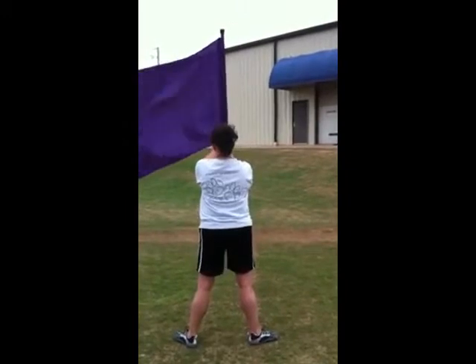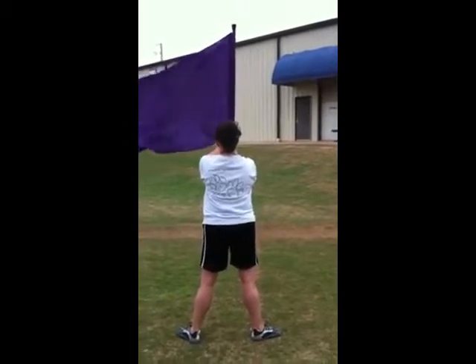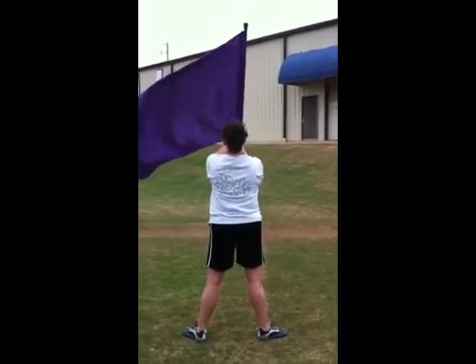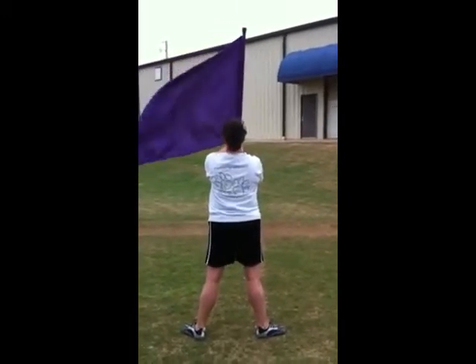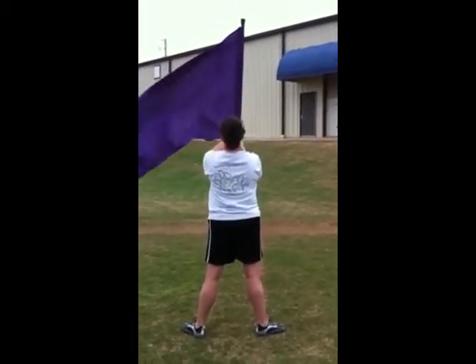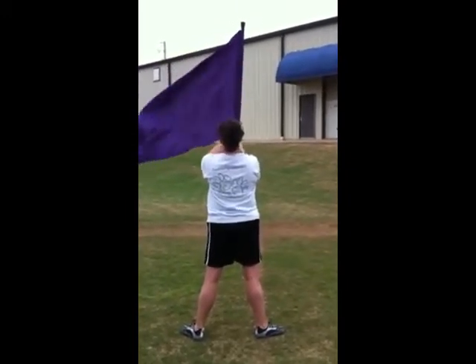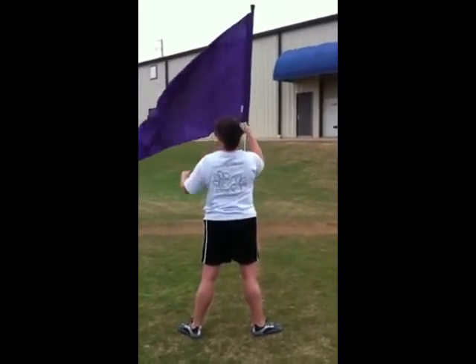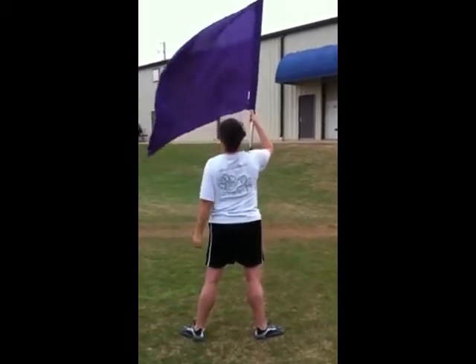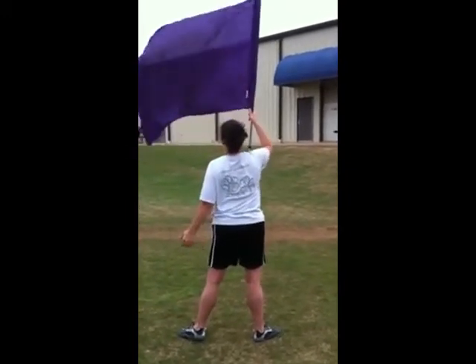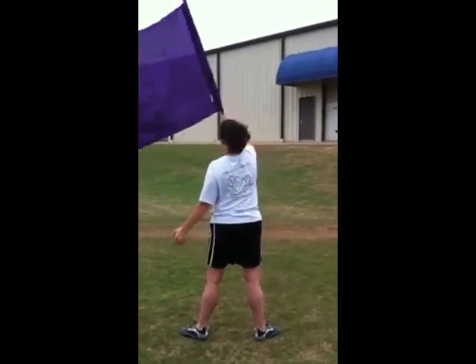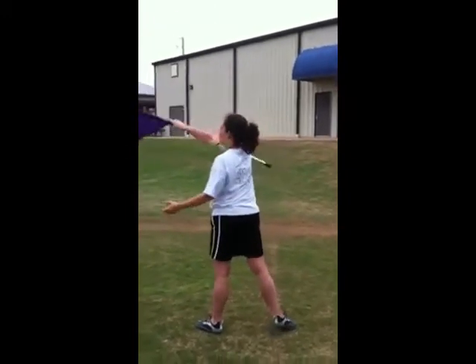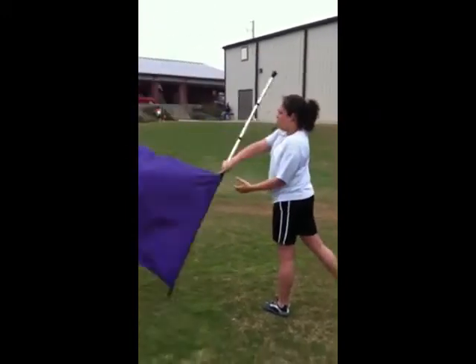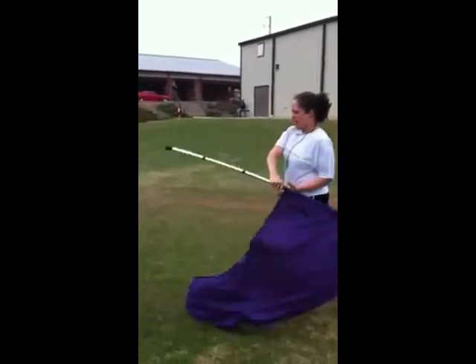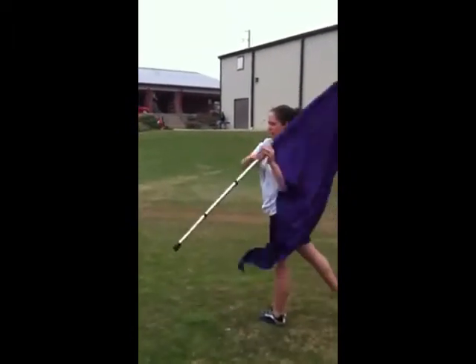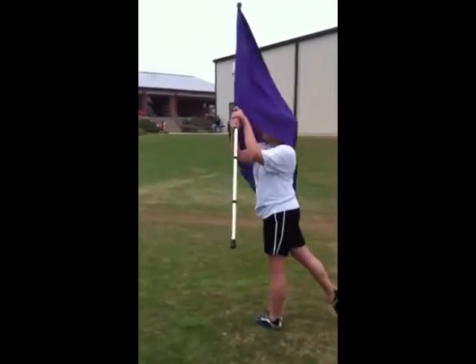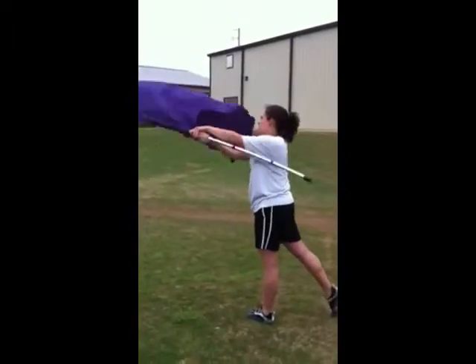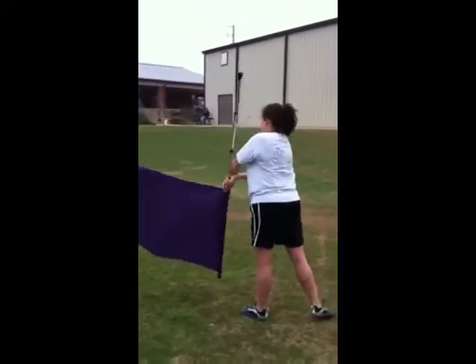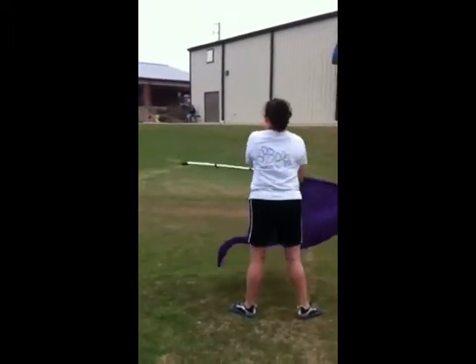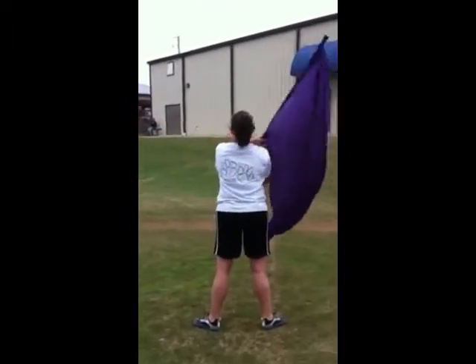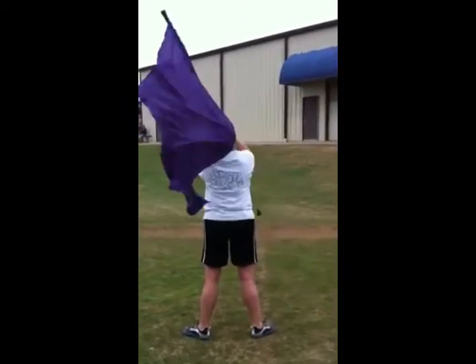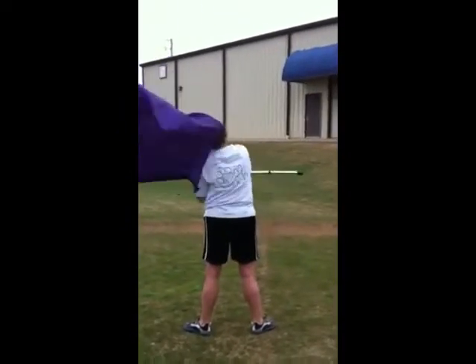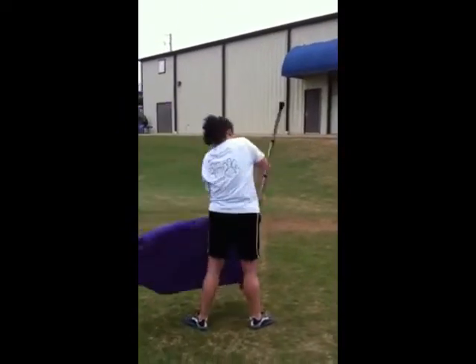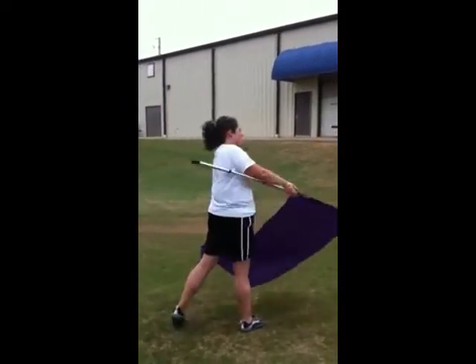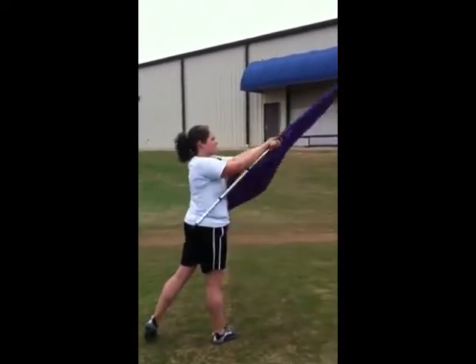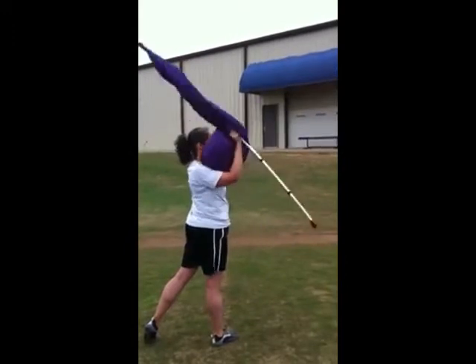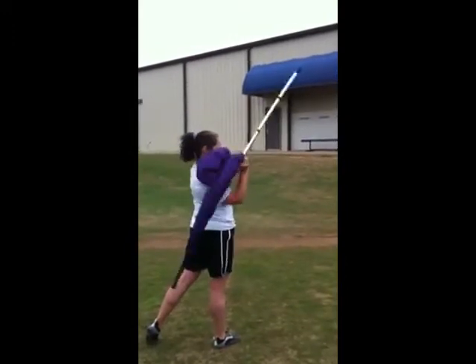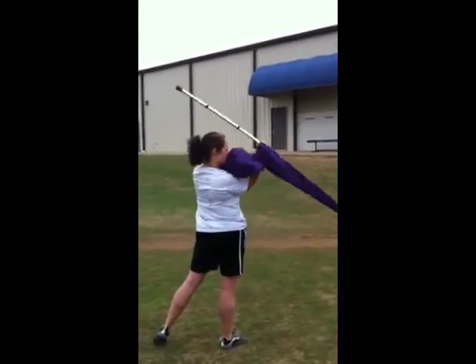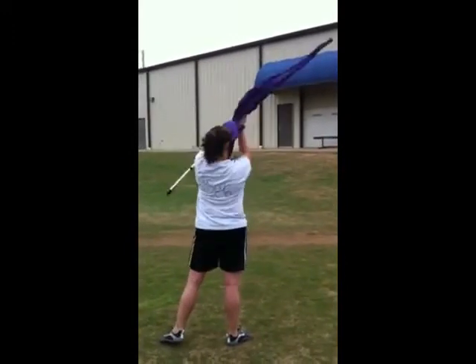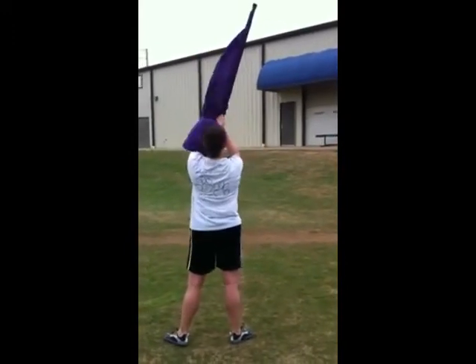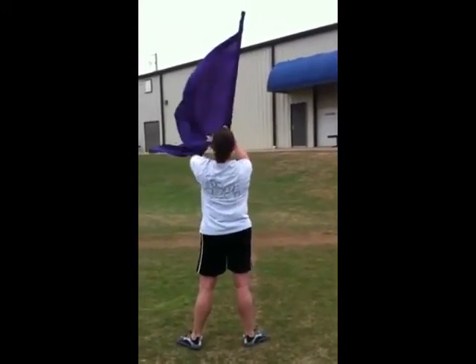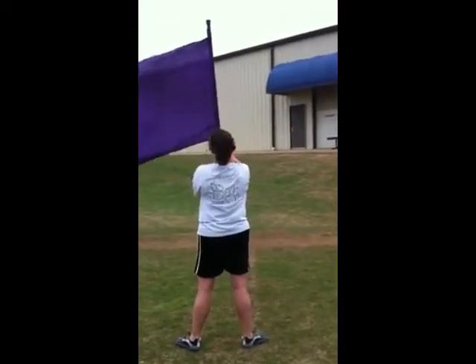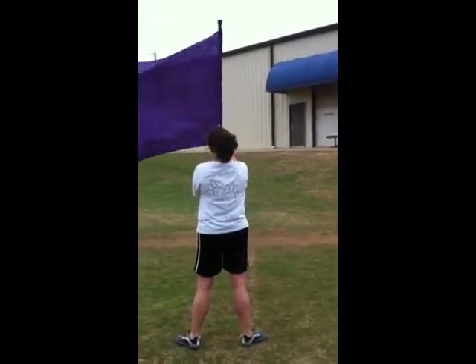So let's try that slowly on counts. Ready? Go. One, two, three, four, five, six, seven, eight. Let's try that slowly.